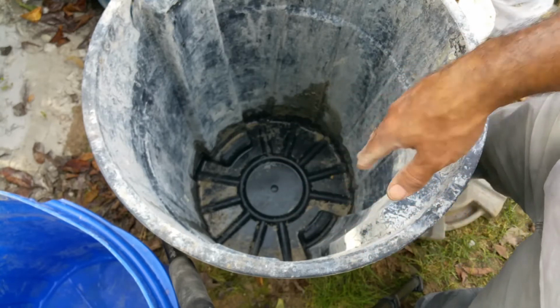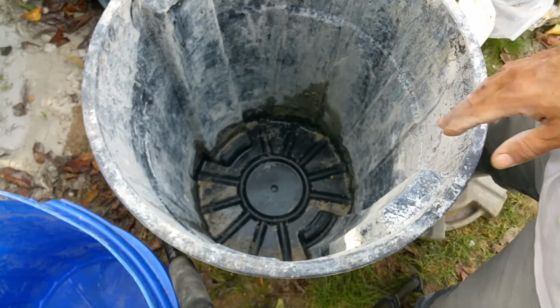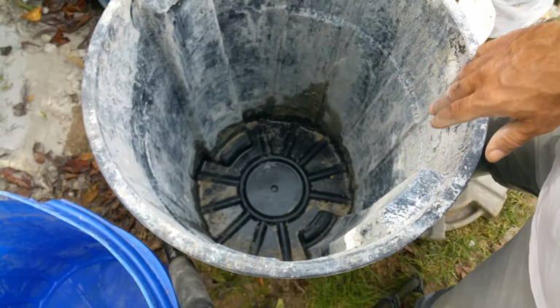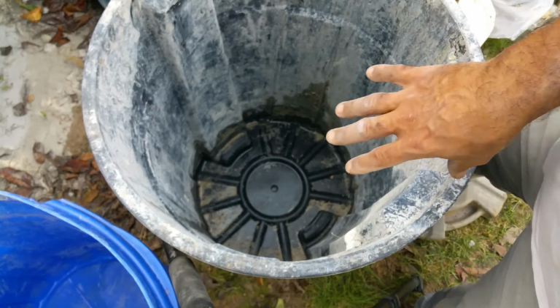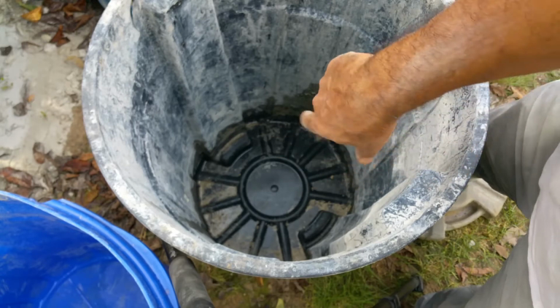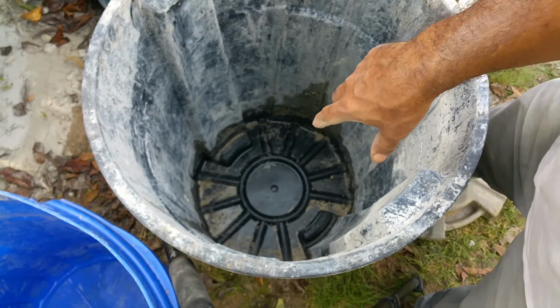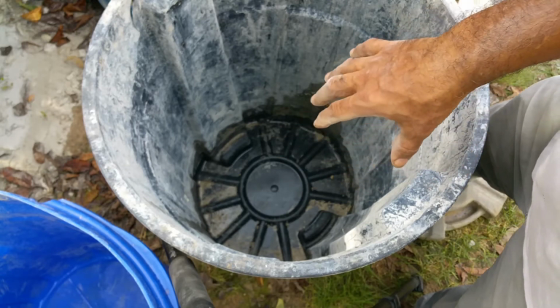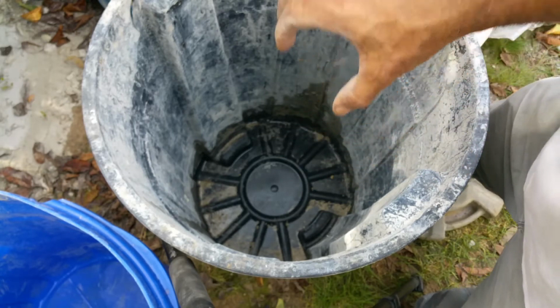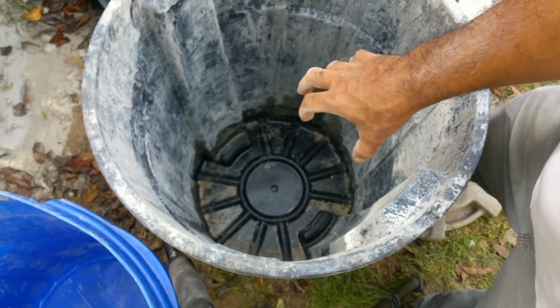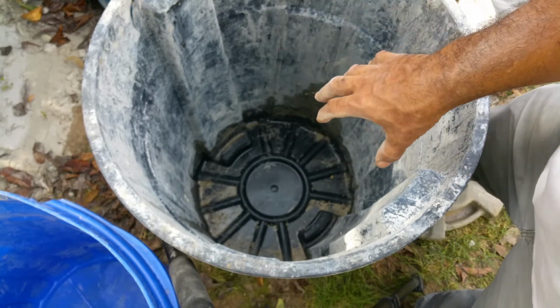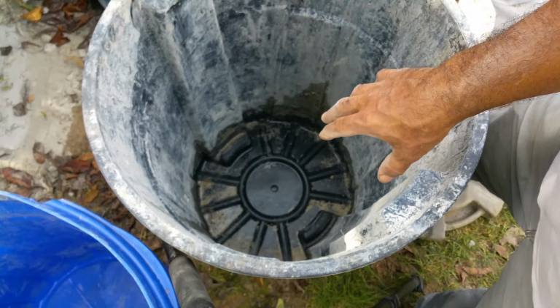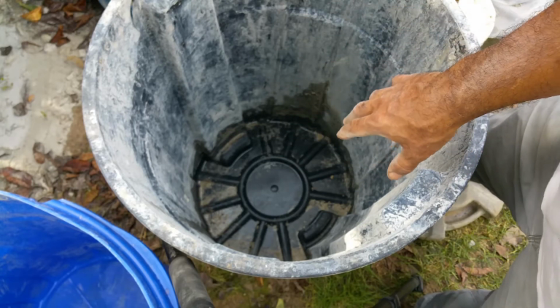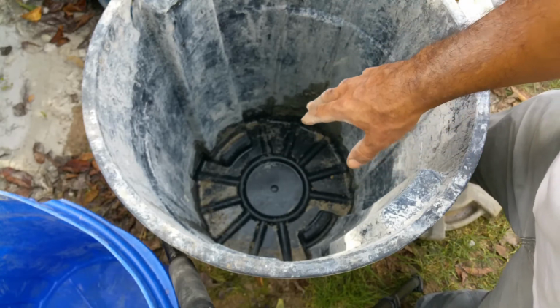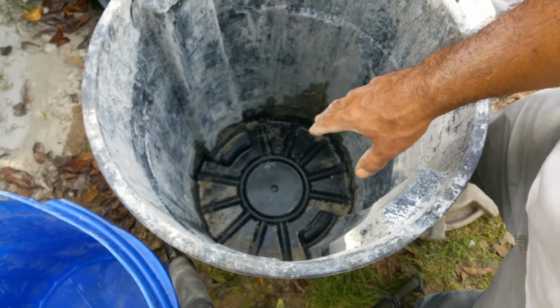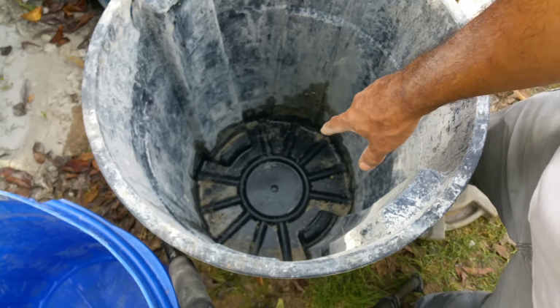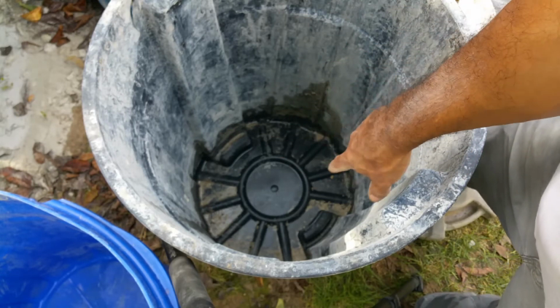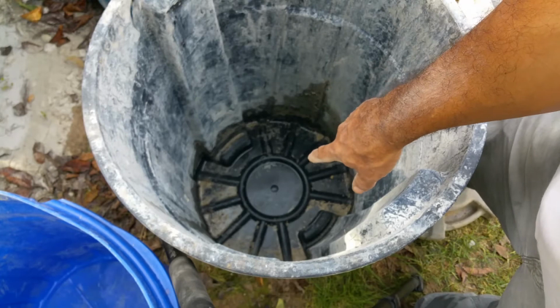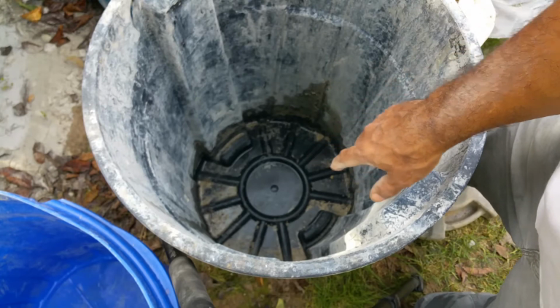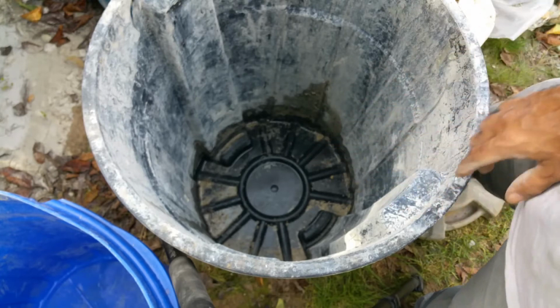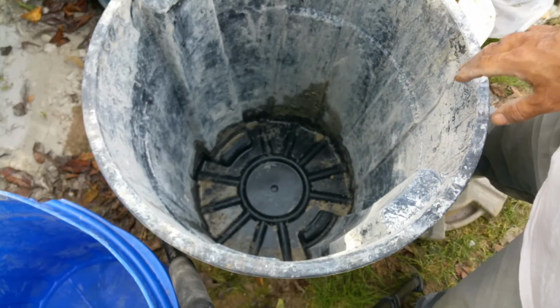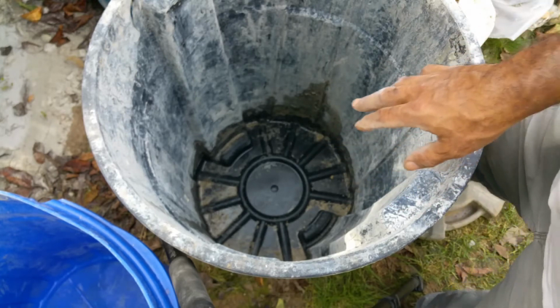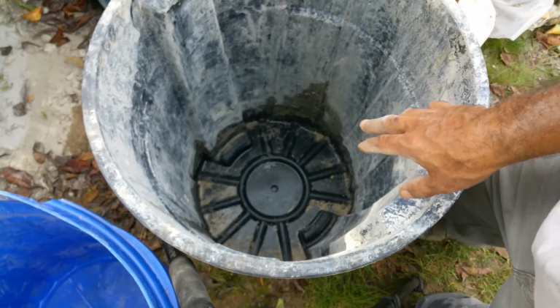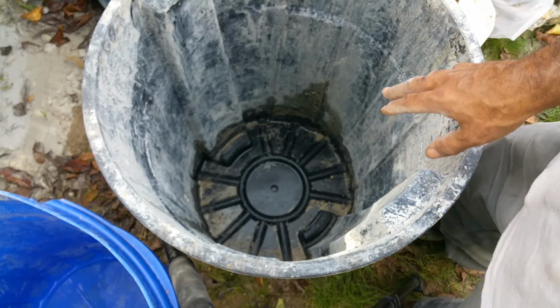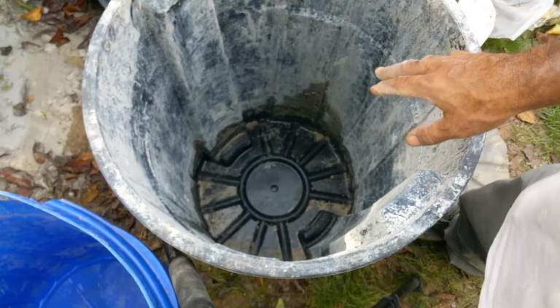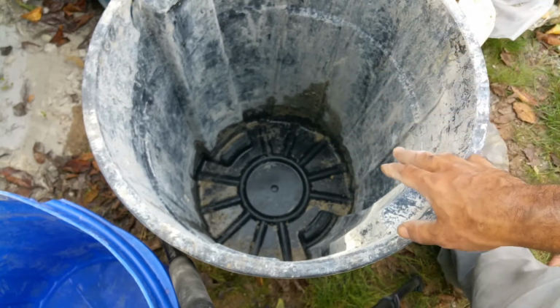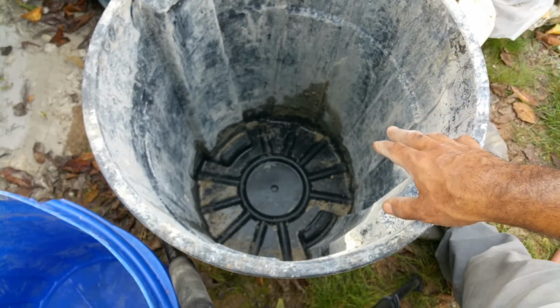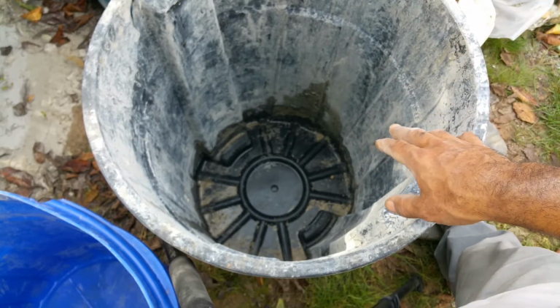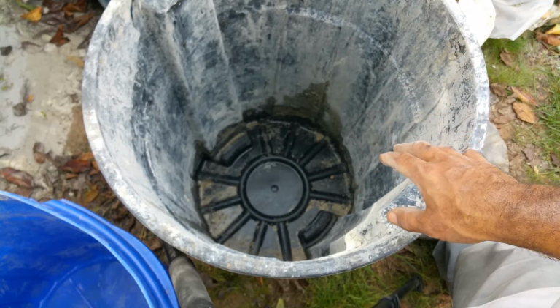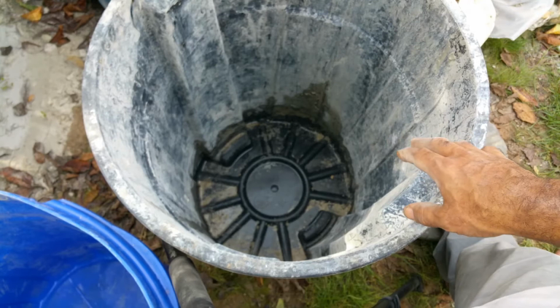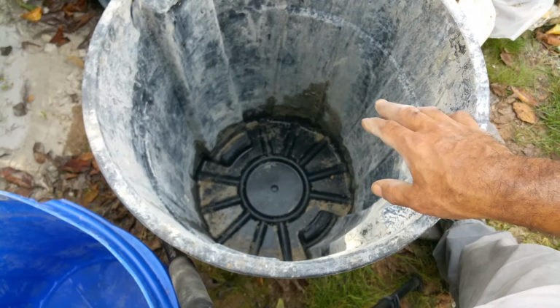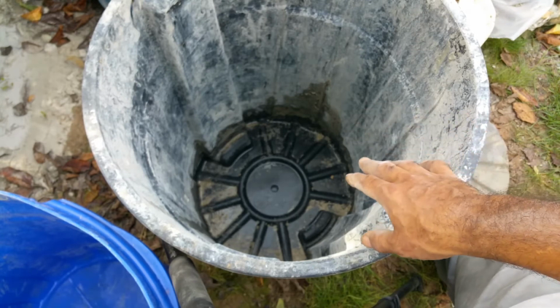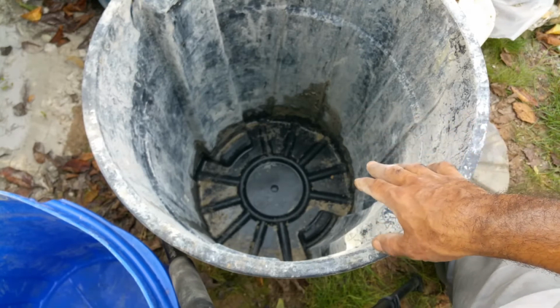What those ridges do is allow the cement to settle into those pockets, so when you have your mixing blade in there it's not reaching the very bottom. The only part it would reach is the very center. So that's one example of what to avoid.